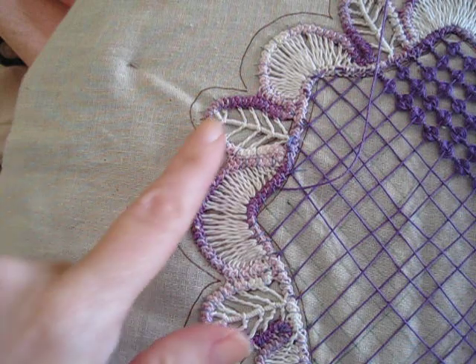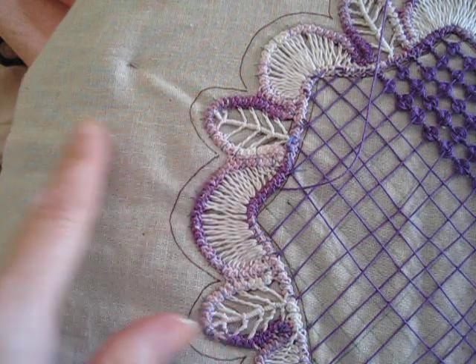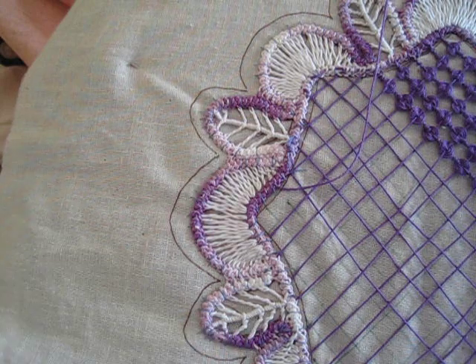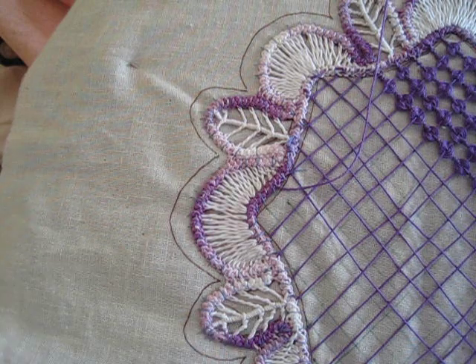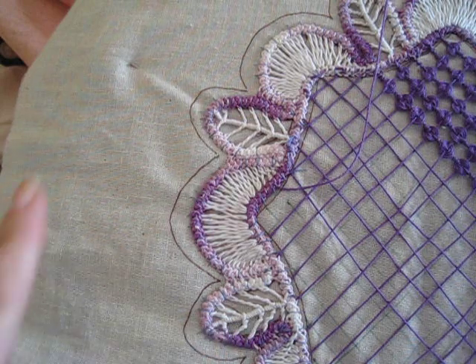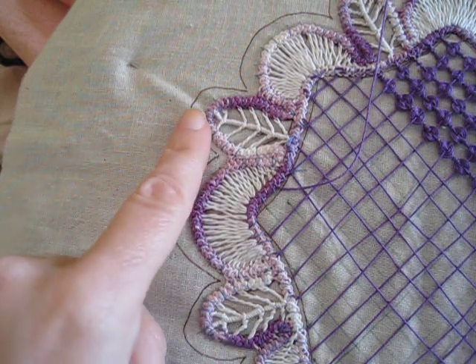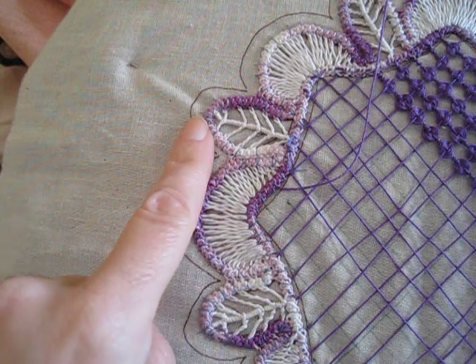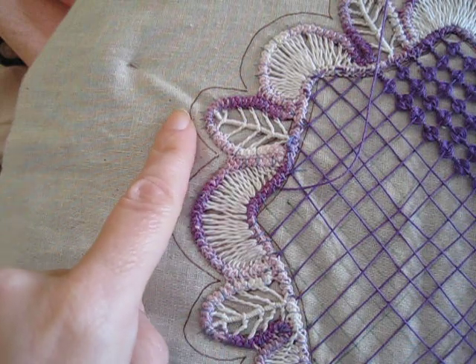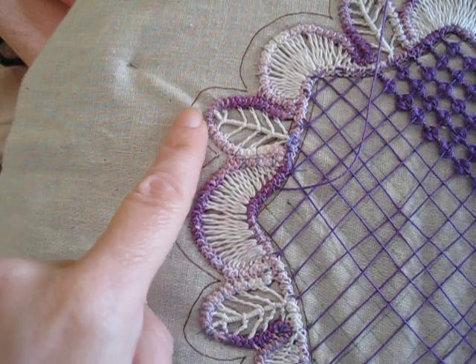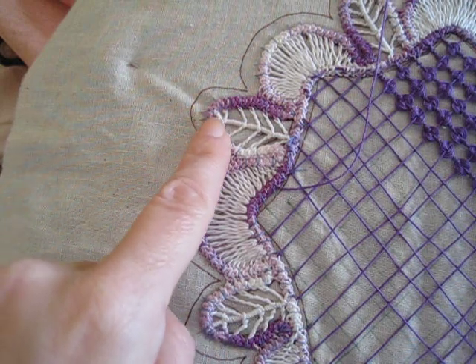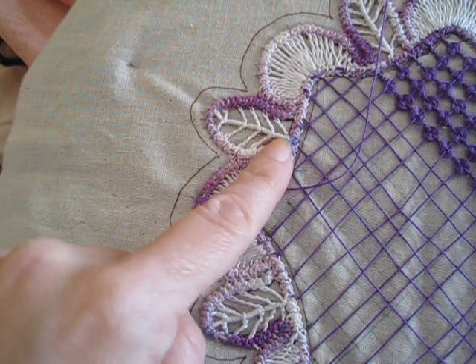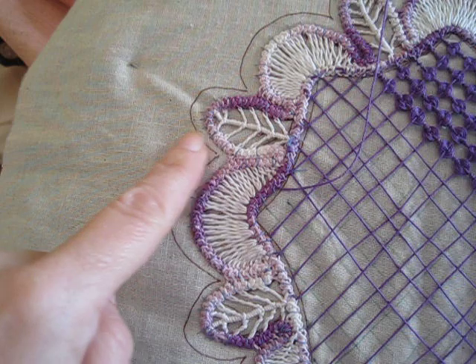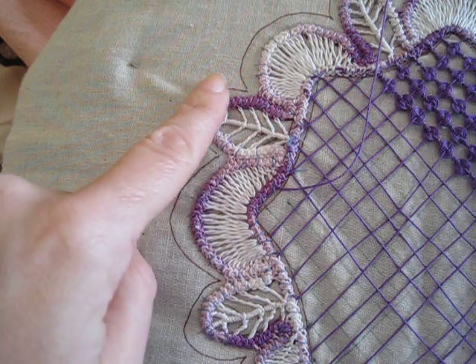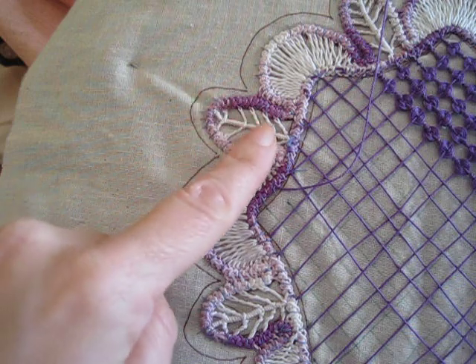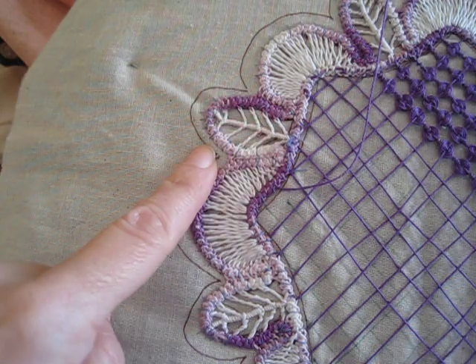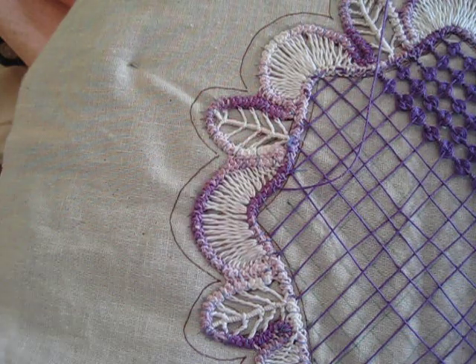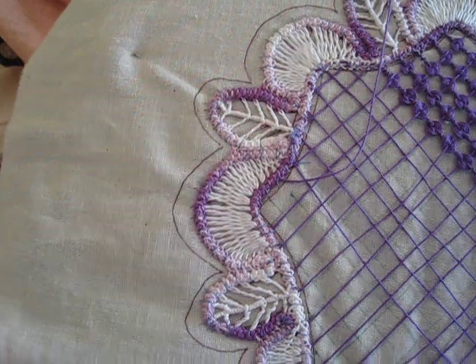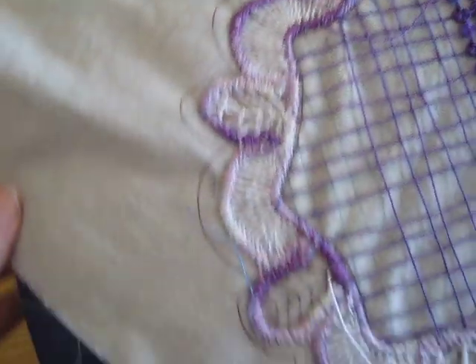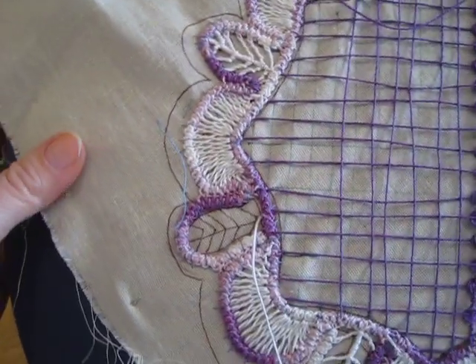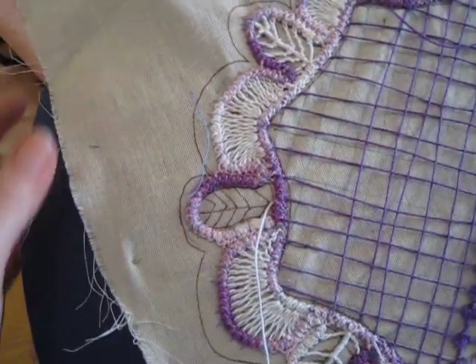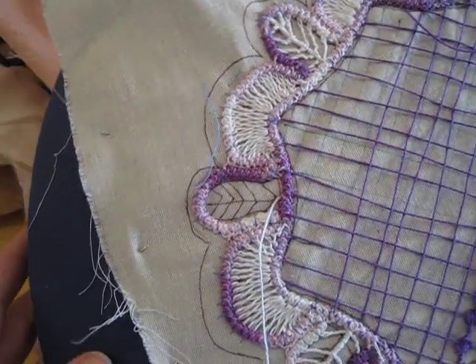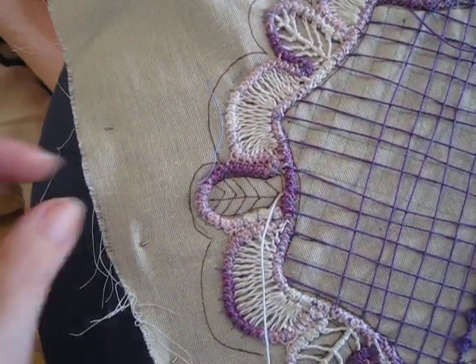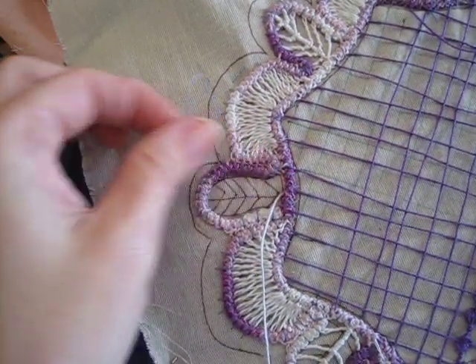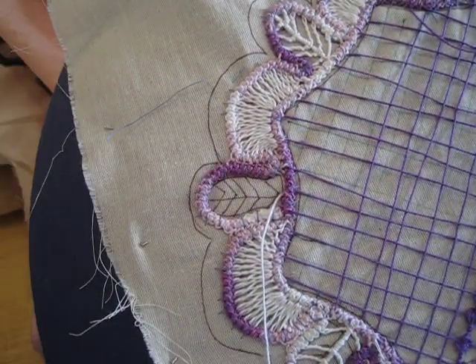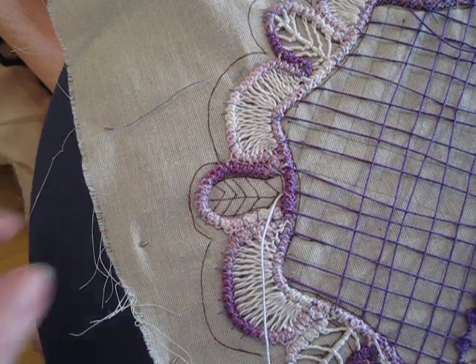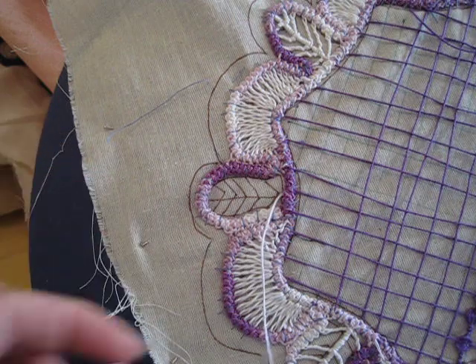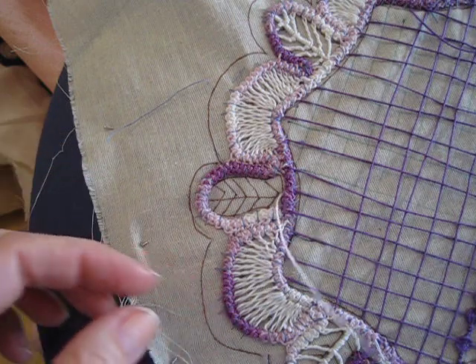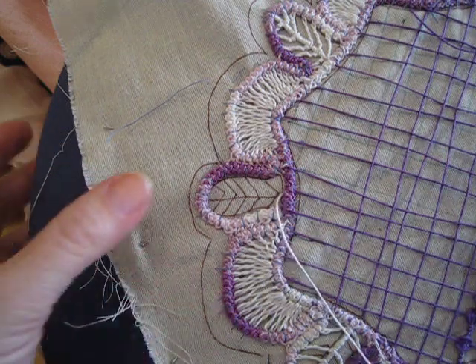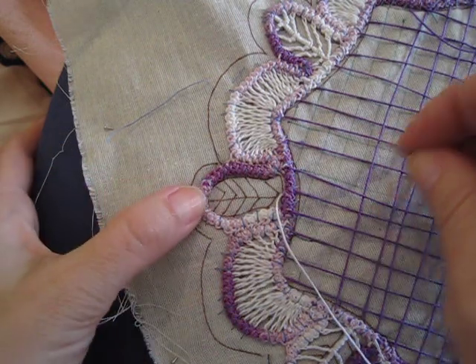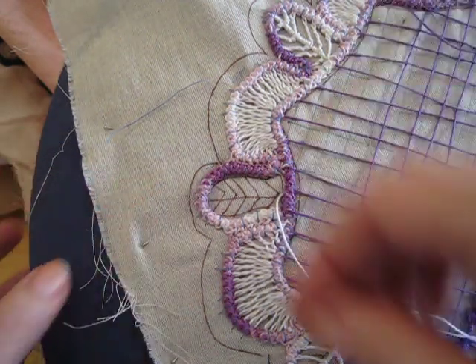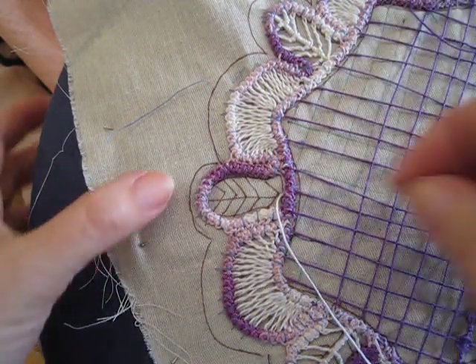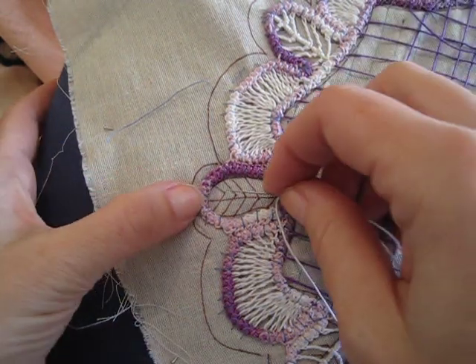In this tutorial of Romanian Point Lace we are going to be doing this set of filling stitches right here in this leaf. It is the last leaf on my doily, so when I complete it the edging is done.